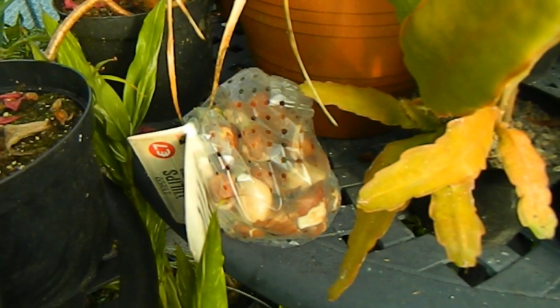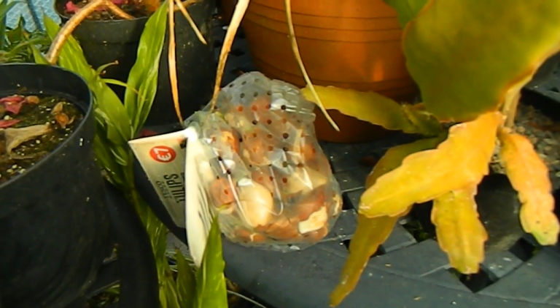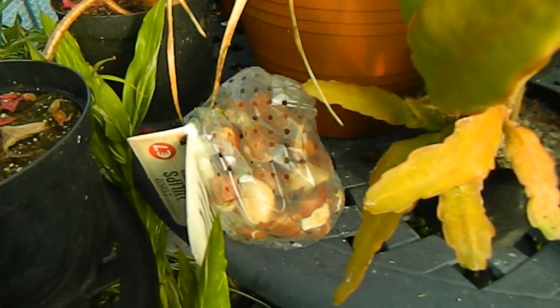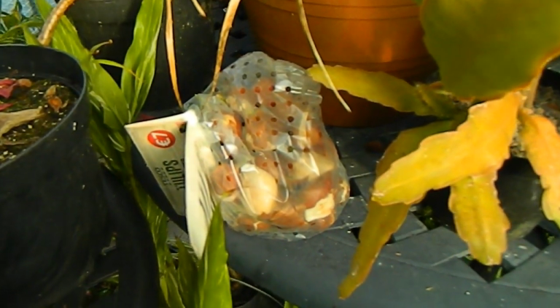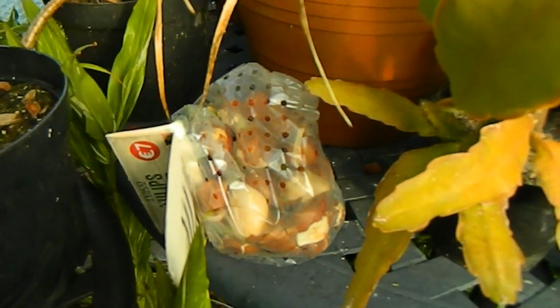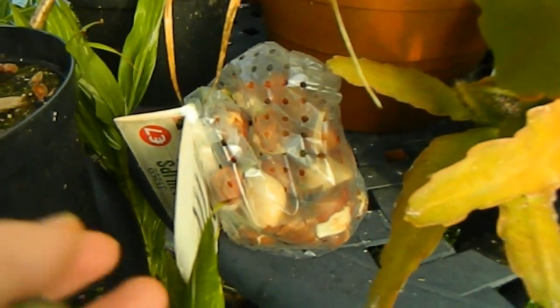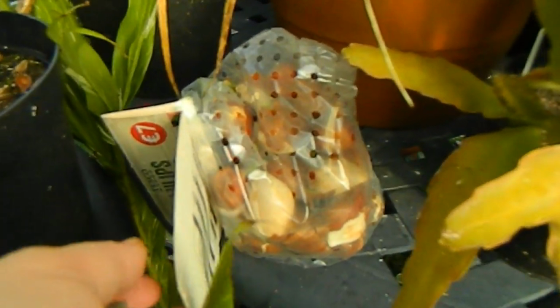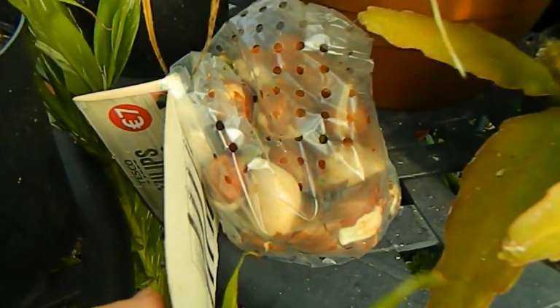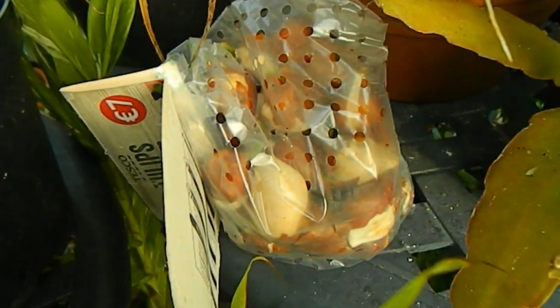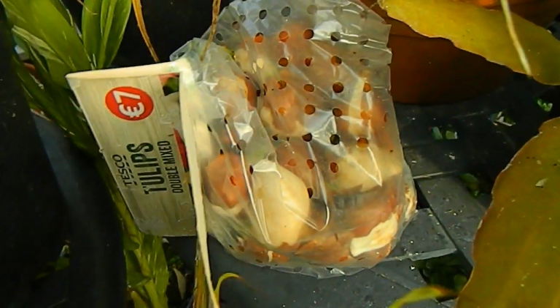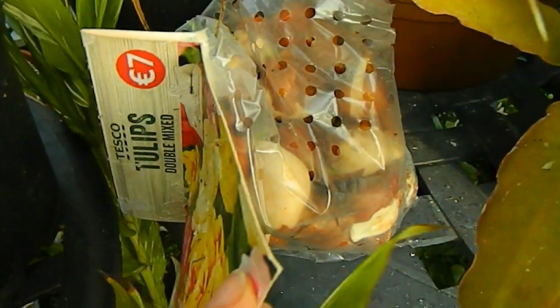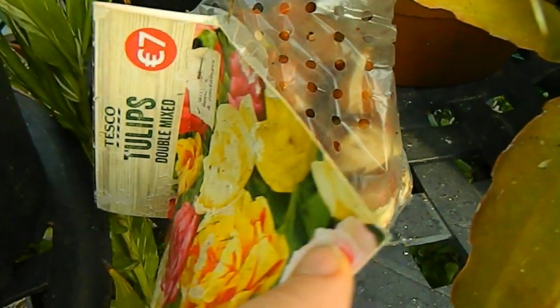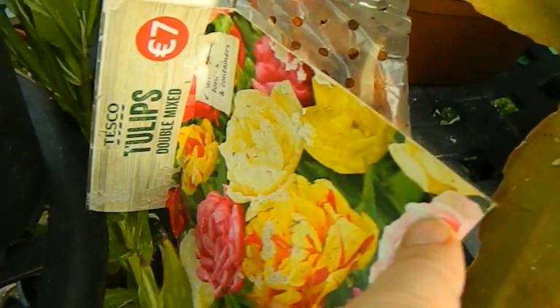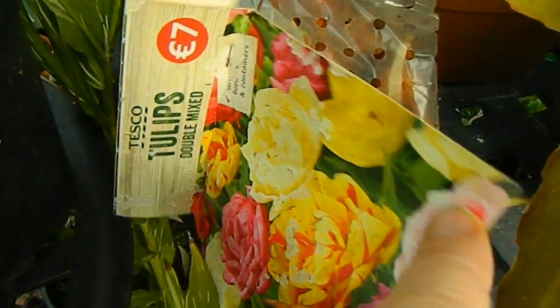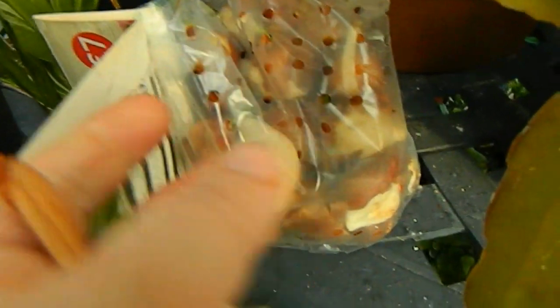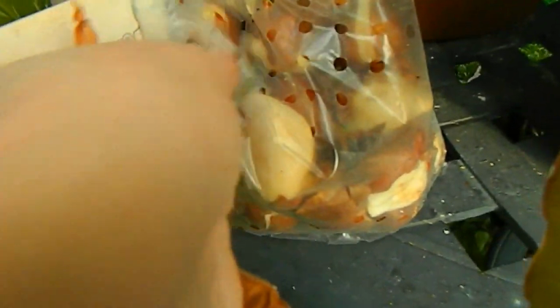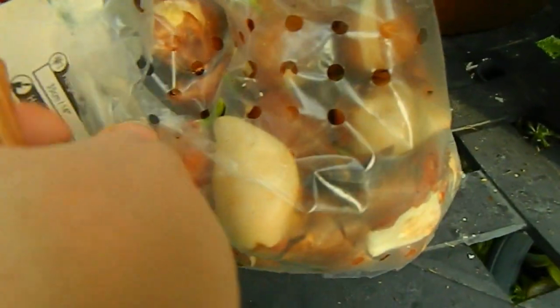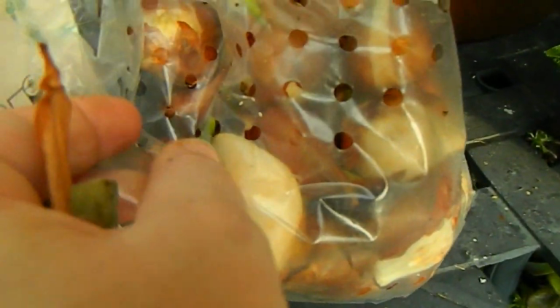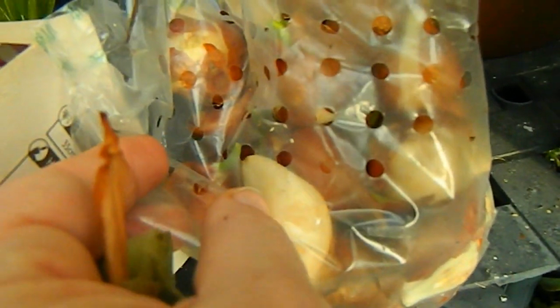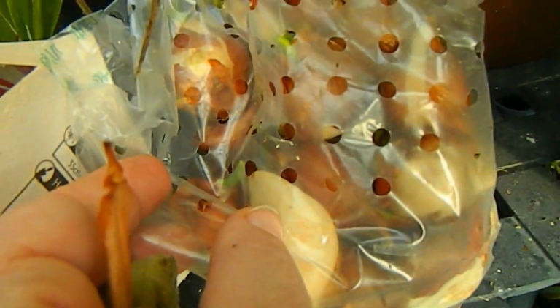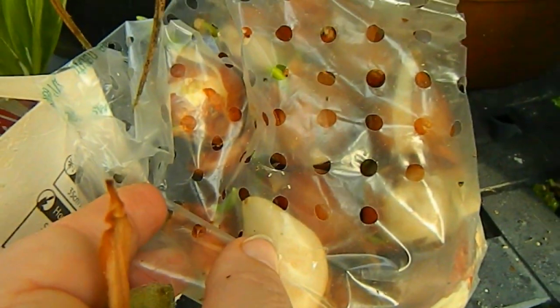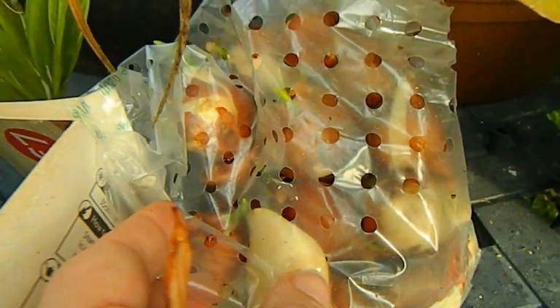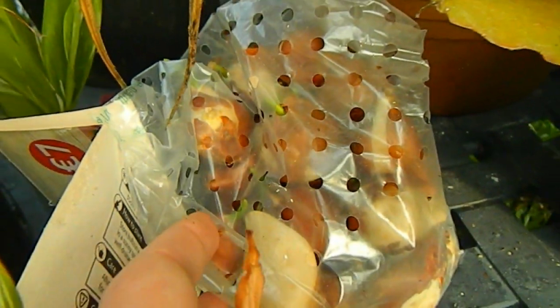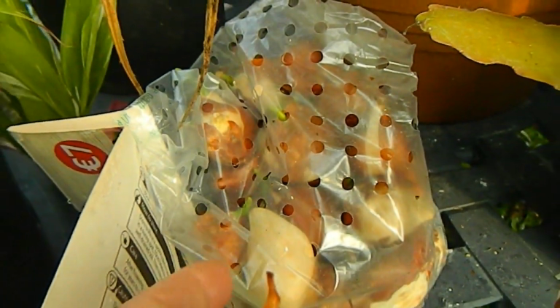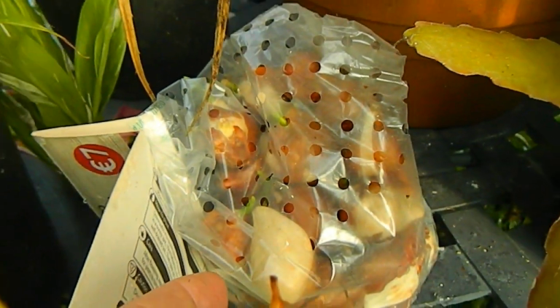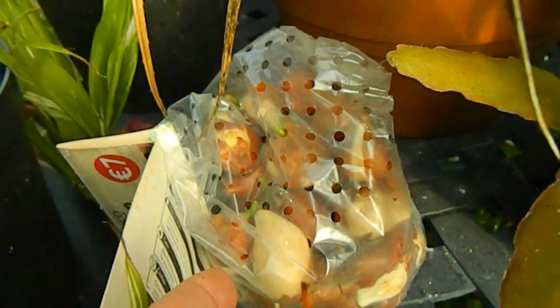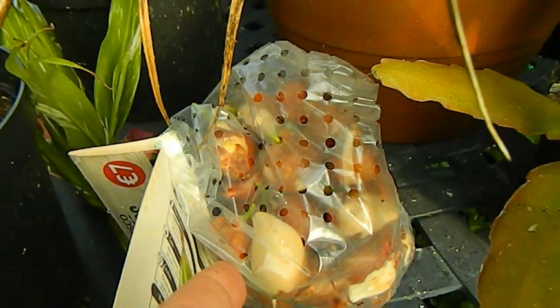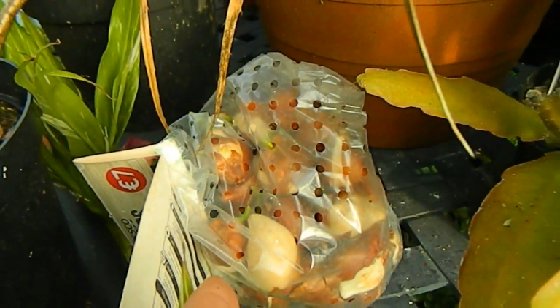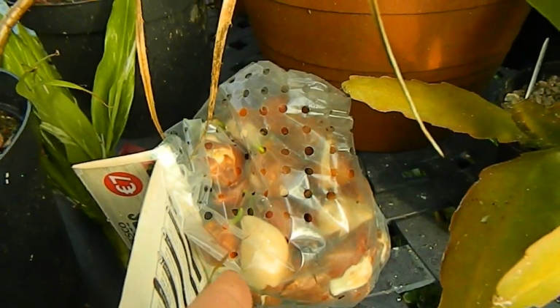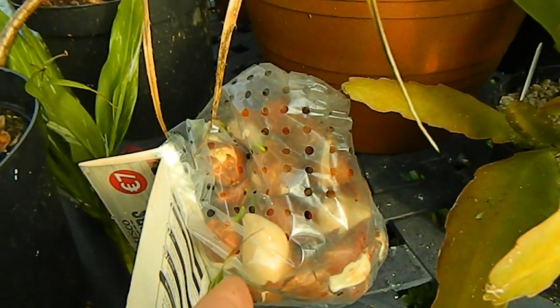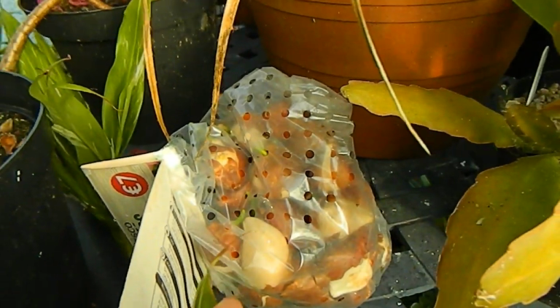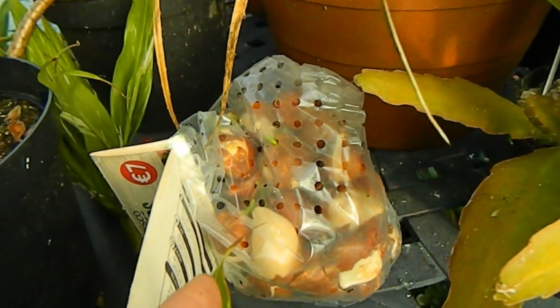Look what we have here — my goodness, it's a pack of tulips that I completely forgot to plant! And look, they've got green shoots and everything. I'm going to have to put them in a pot immediately. That's just terrible.